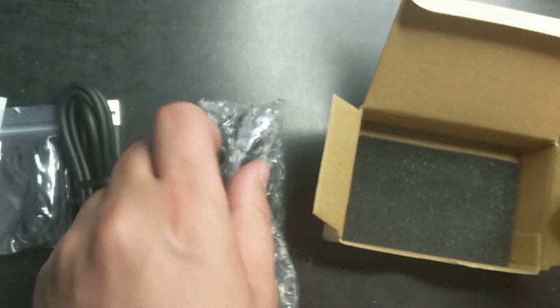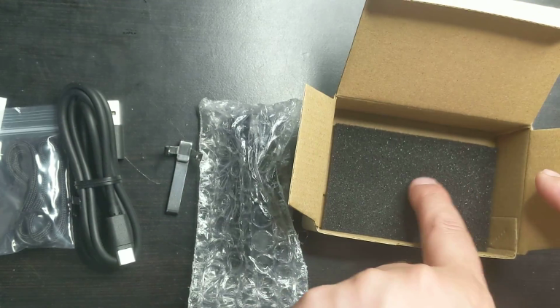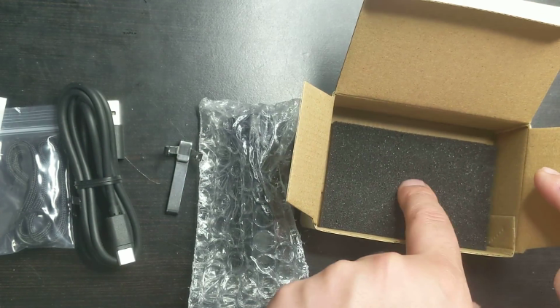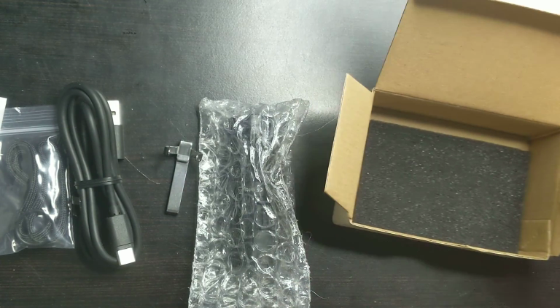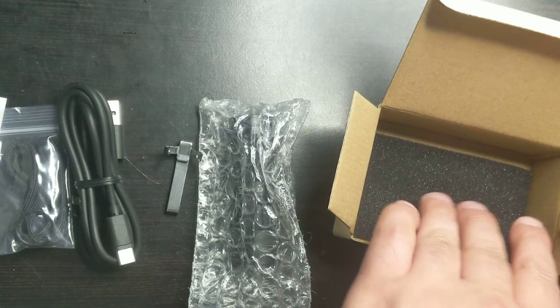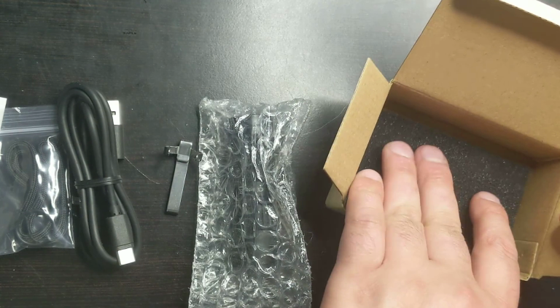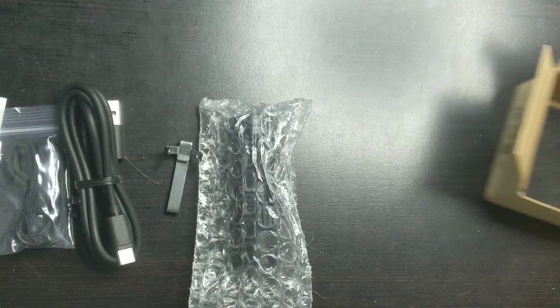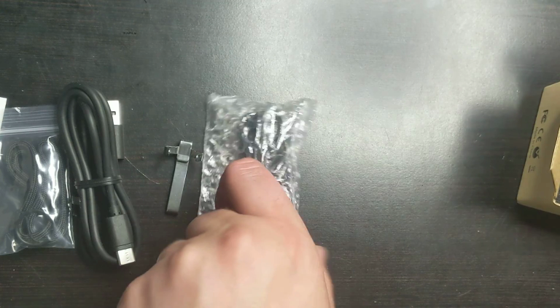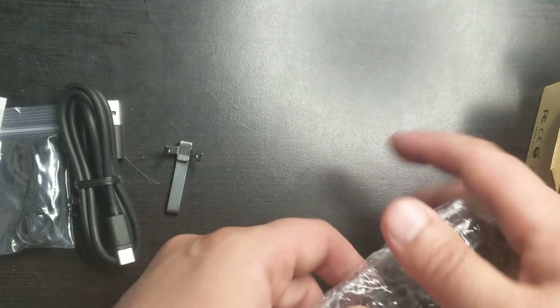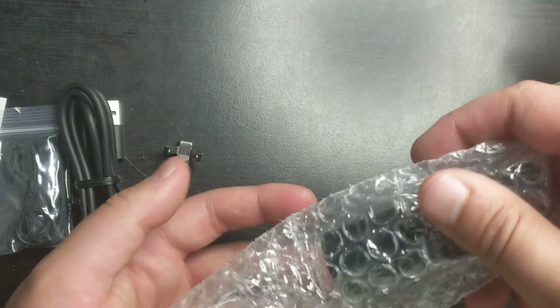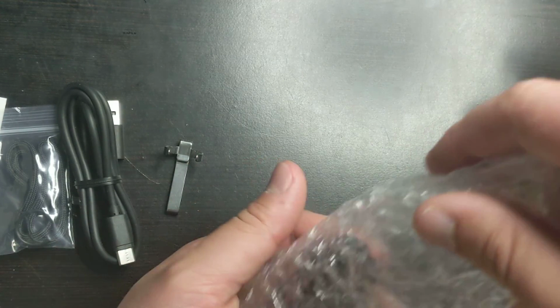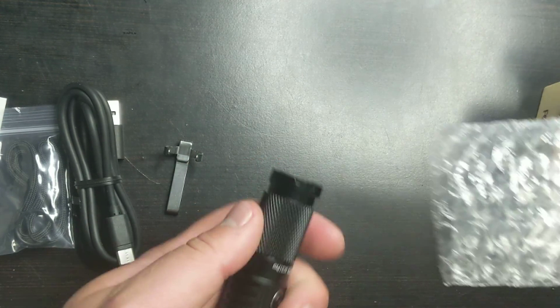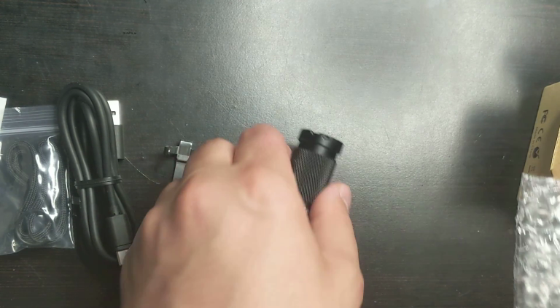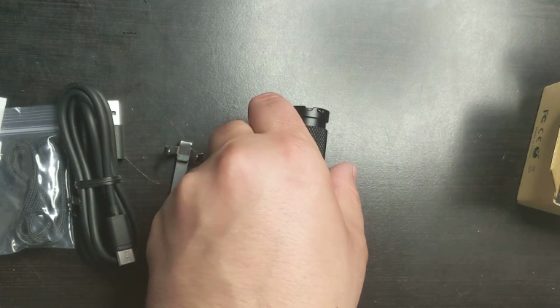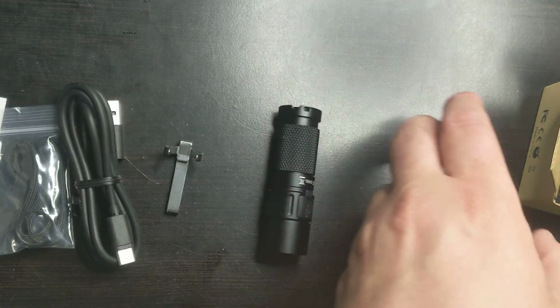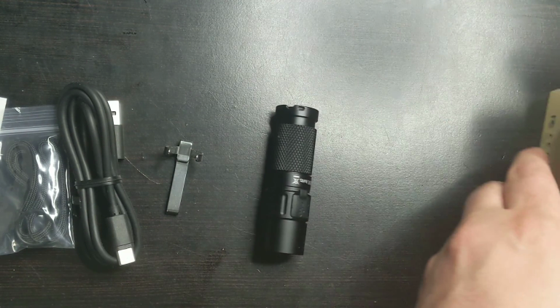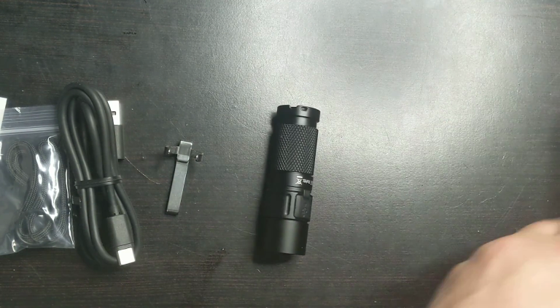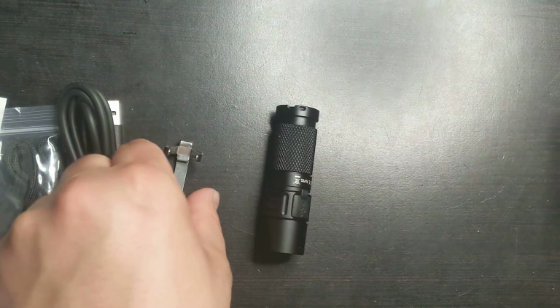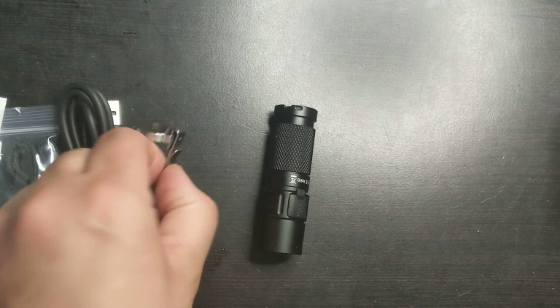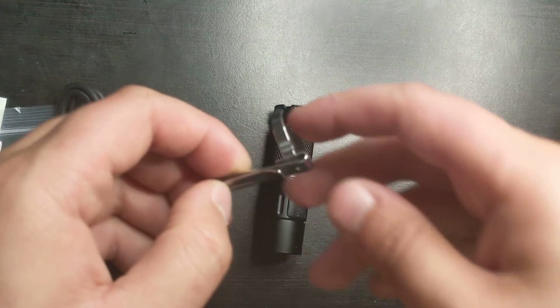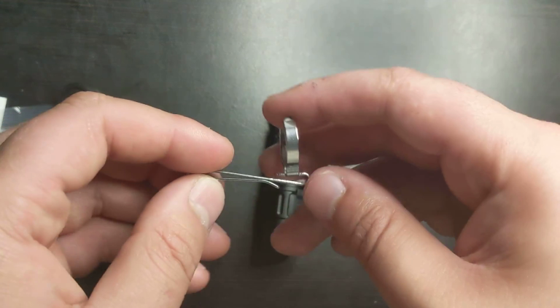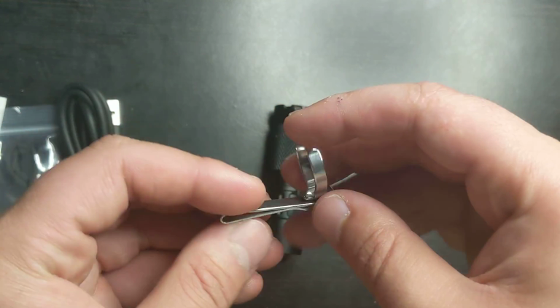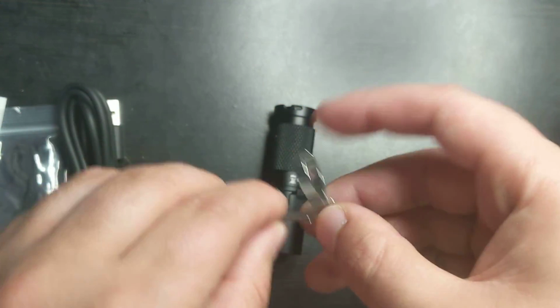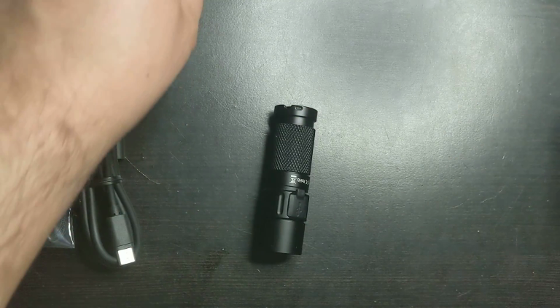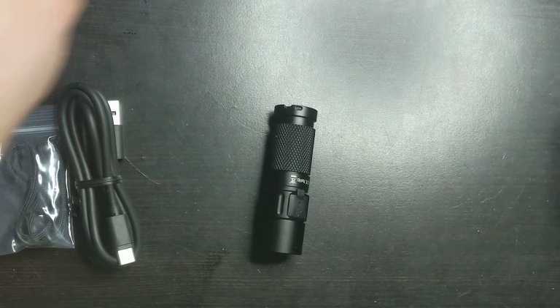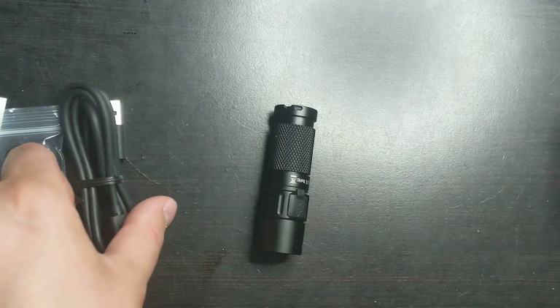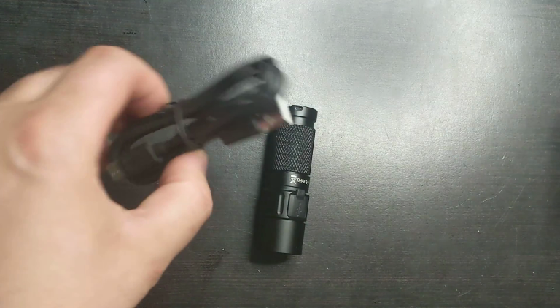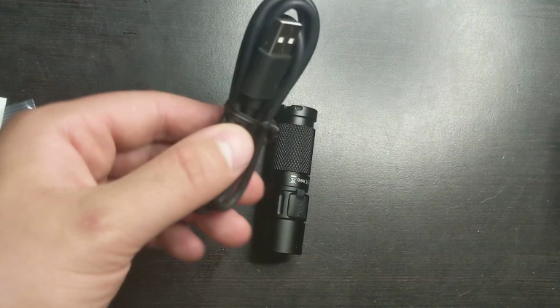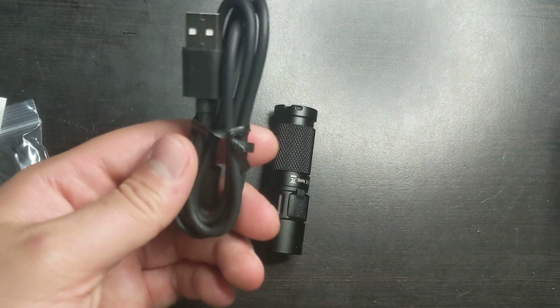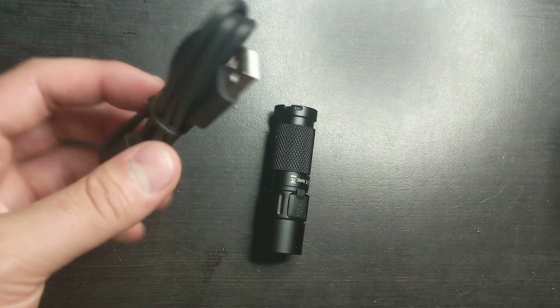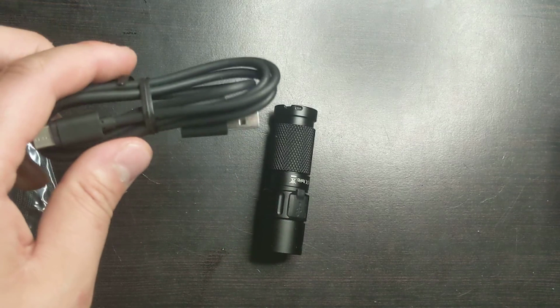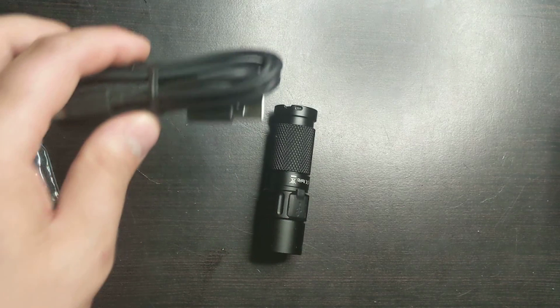Over here is the clip and over here is the actual light. On the bottom you have a little bit of foam to keep it safe during shipping, and it's also packaged in bubble wrap. The clip is actually a double-sided clip, so reversible — we're going to attach that later. And the cable looks like it's around 3.5 feet long.